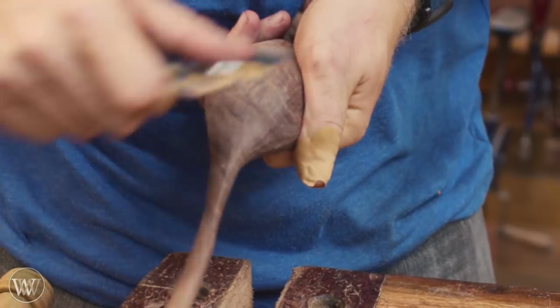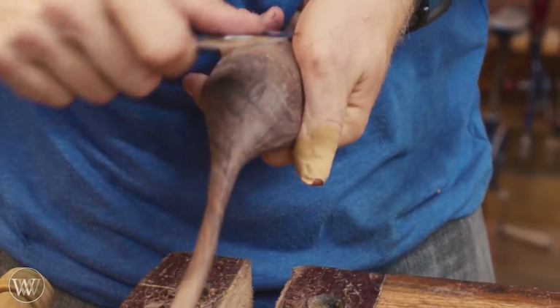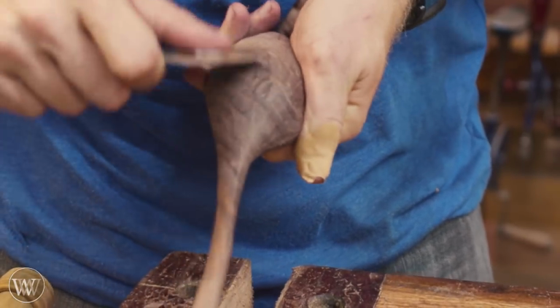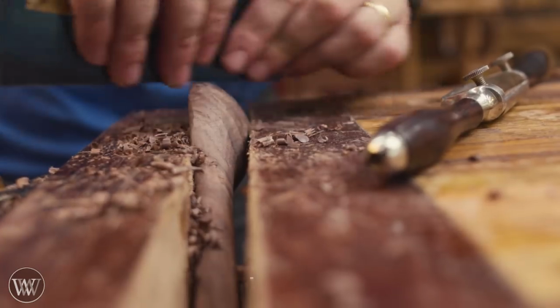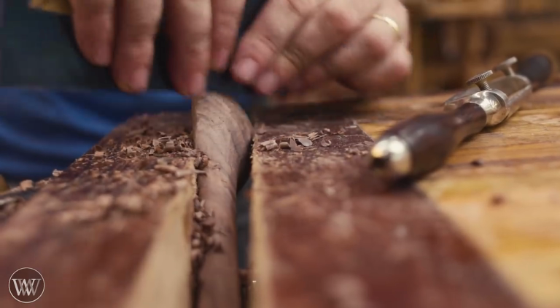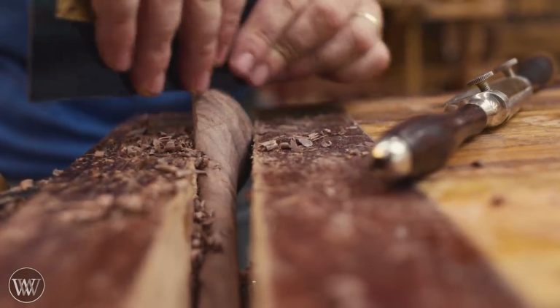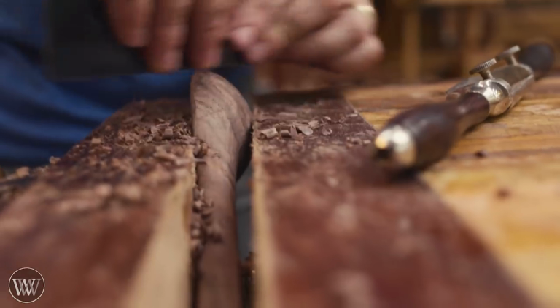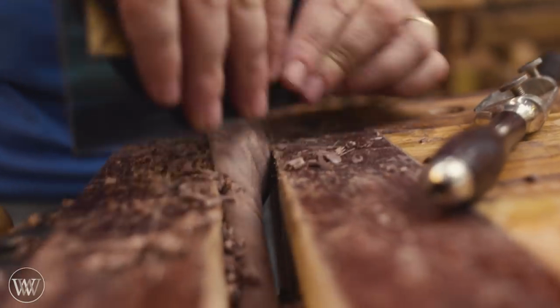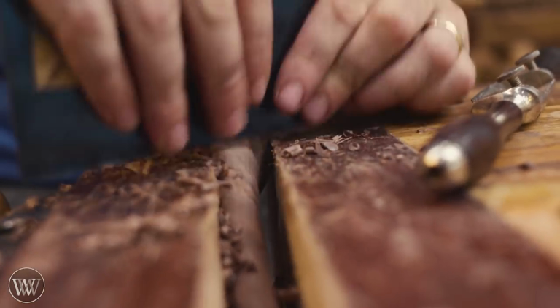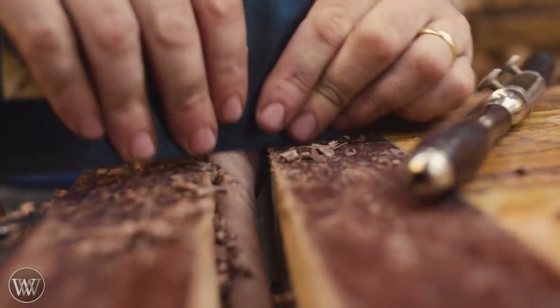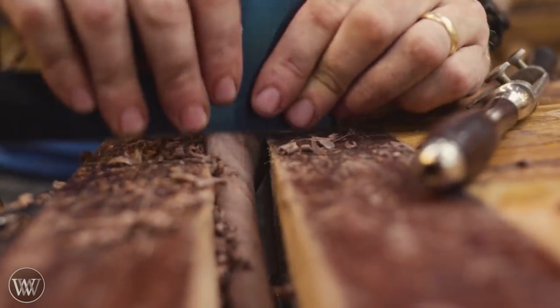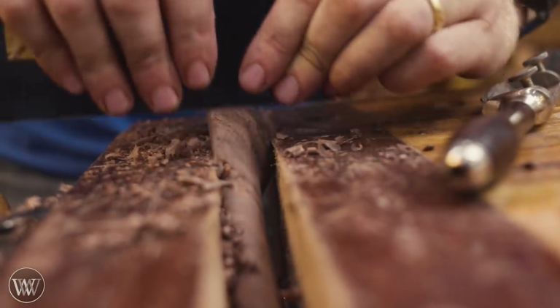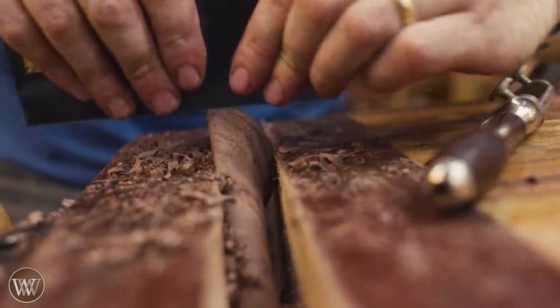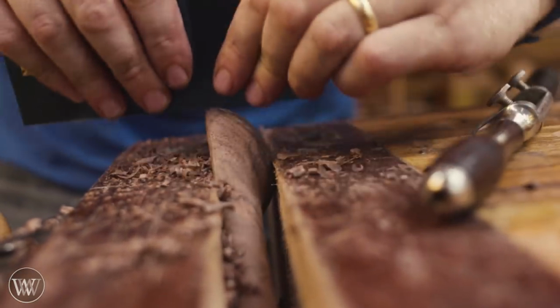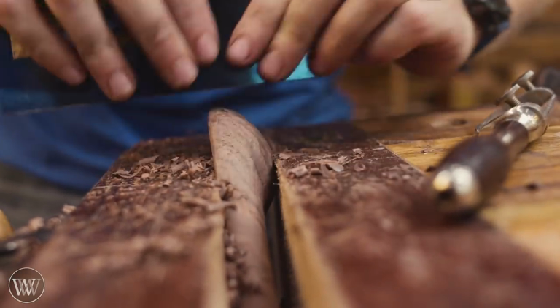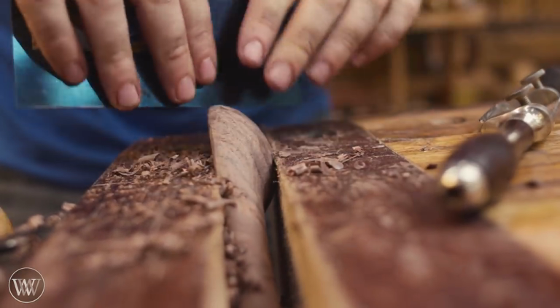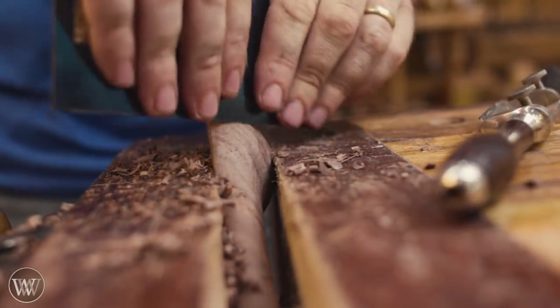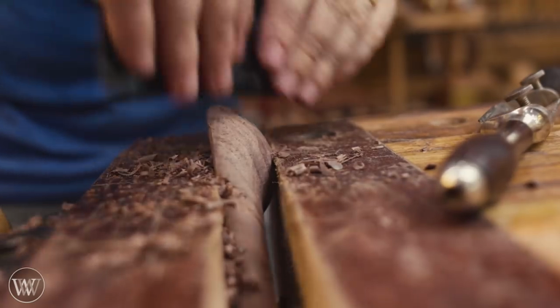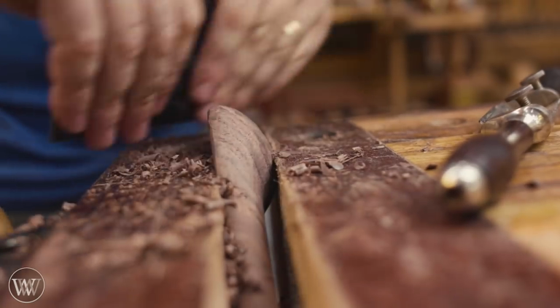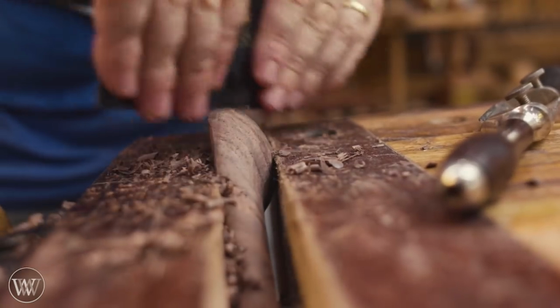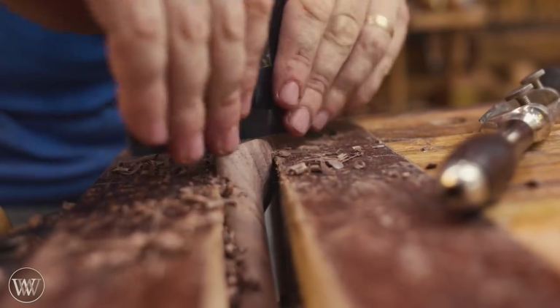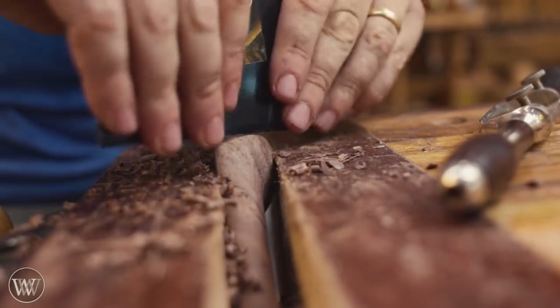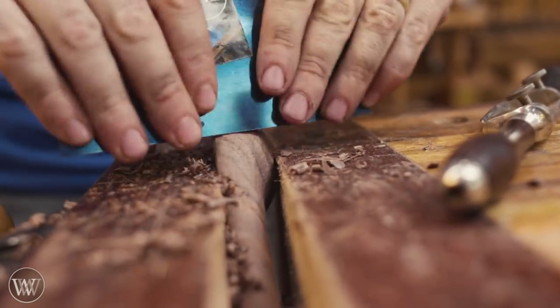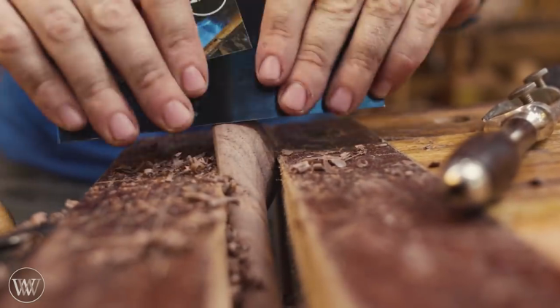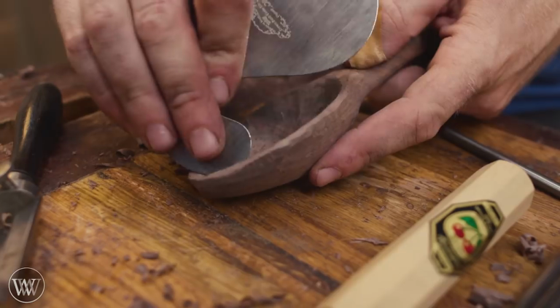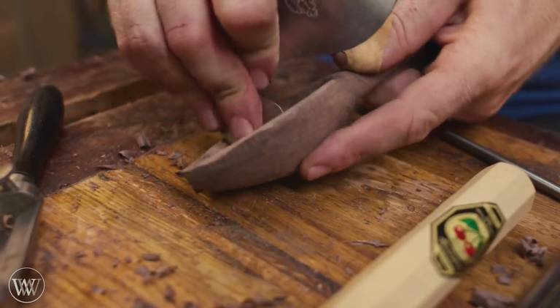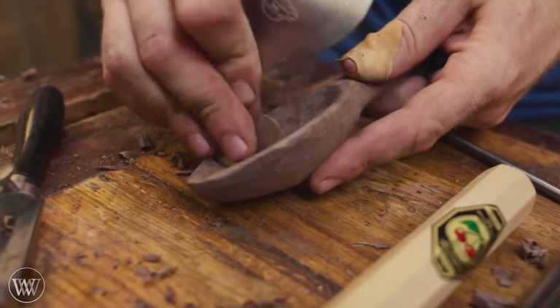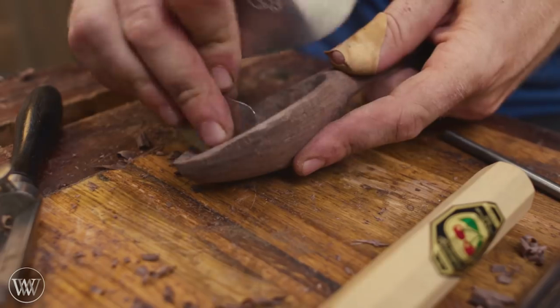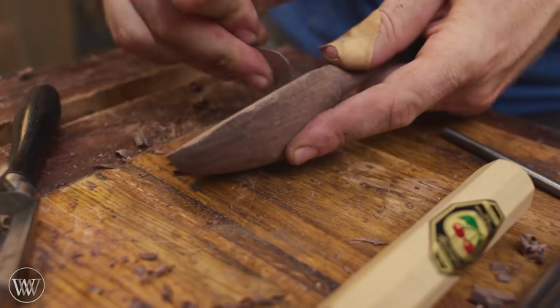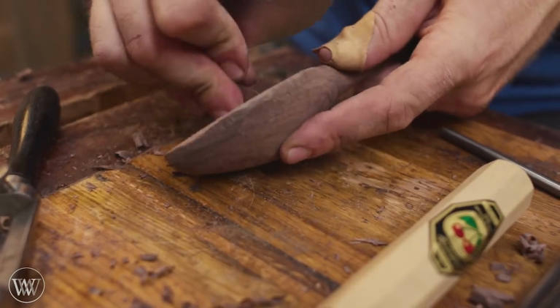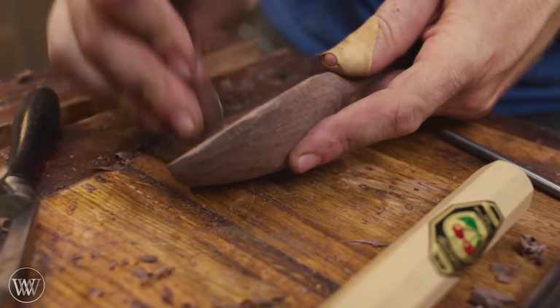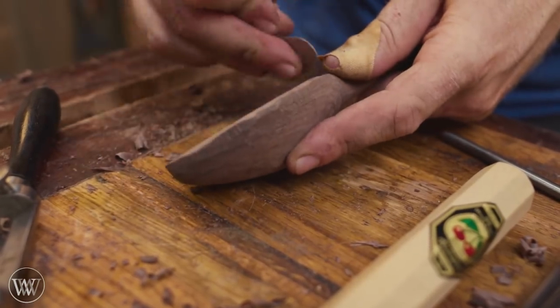From this point on, the spoon is done — we just want to make it more pretty. You could use it; it's functional. But we want to slowly work at it with a card scraper, getting rid of all the facets, taking everything down, and checking if it's pleasing, making any changes where we need to.